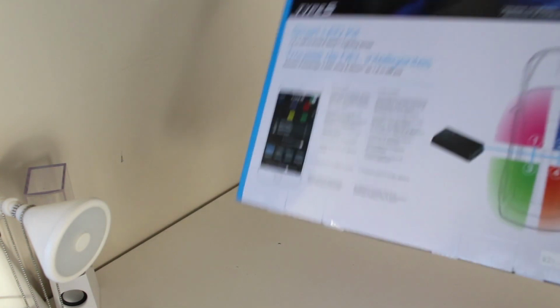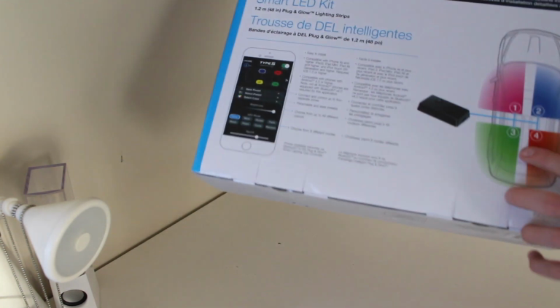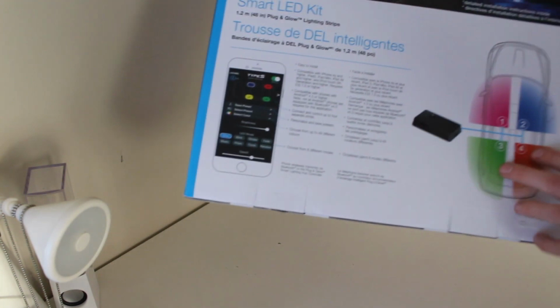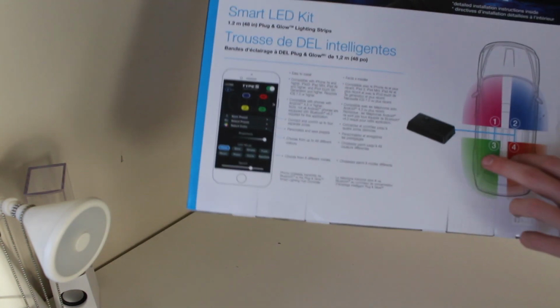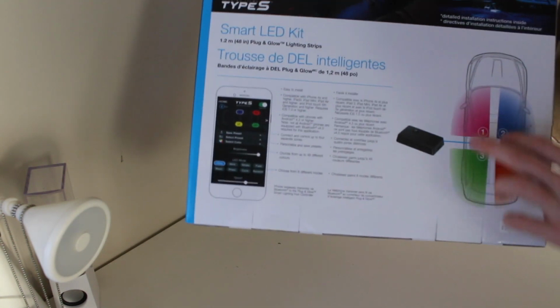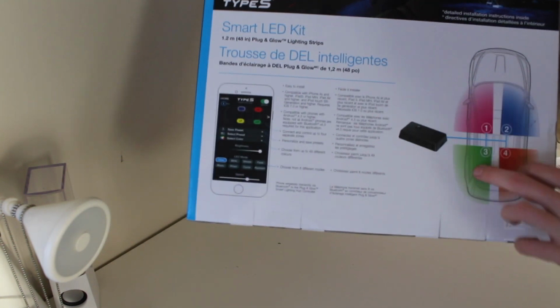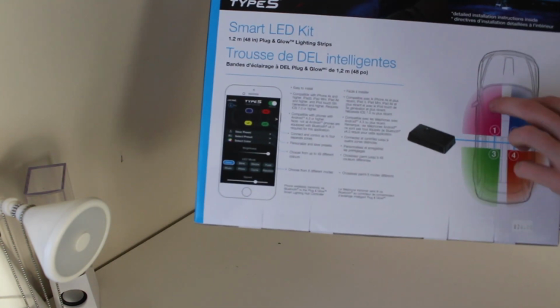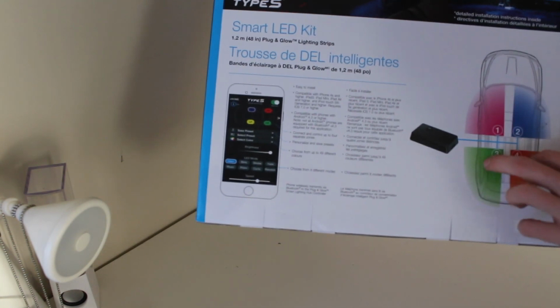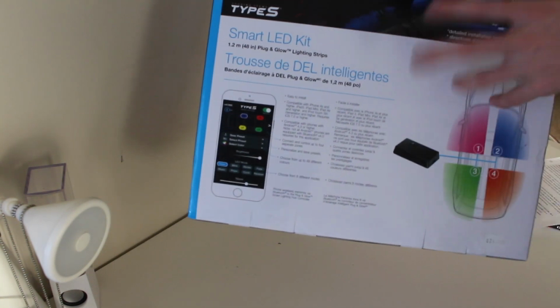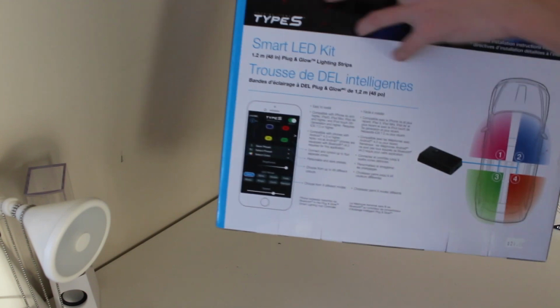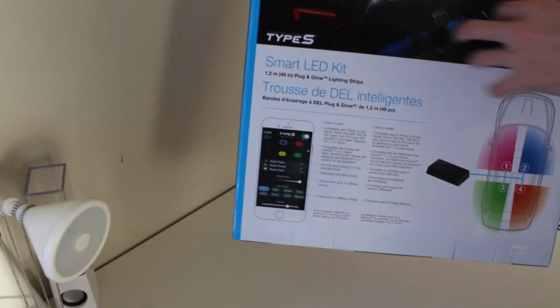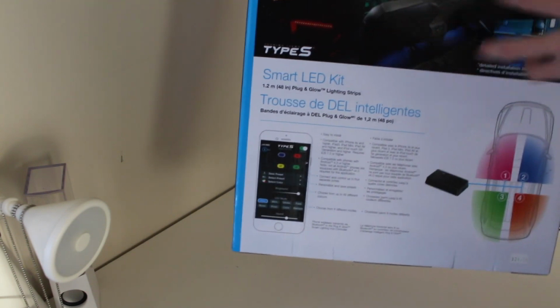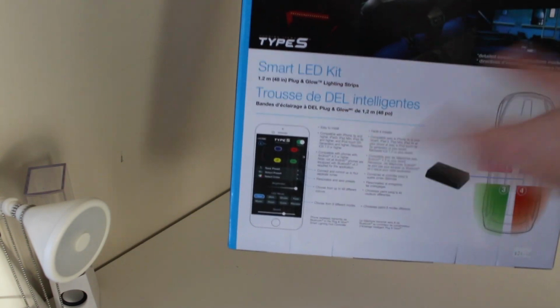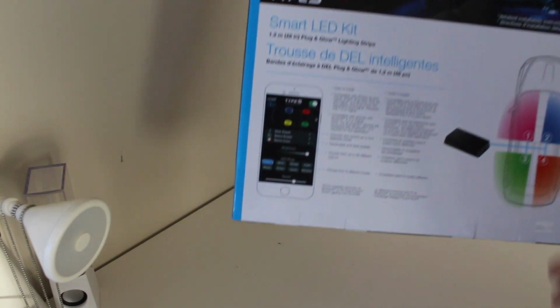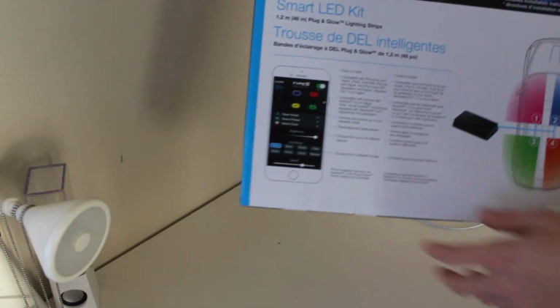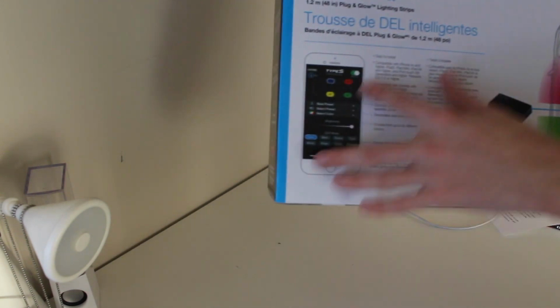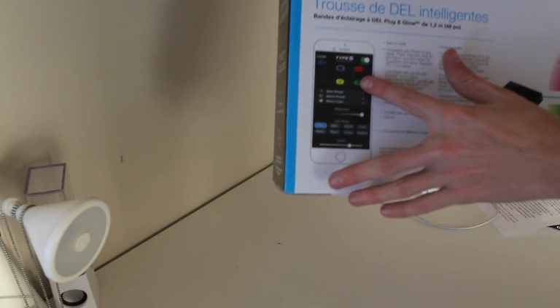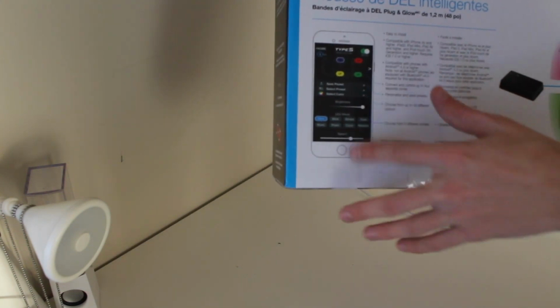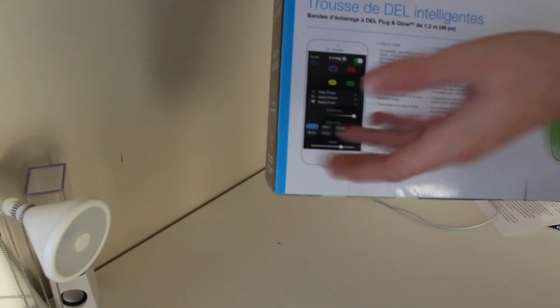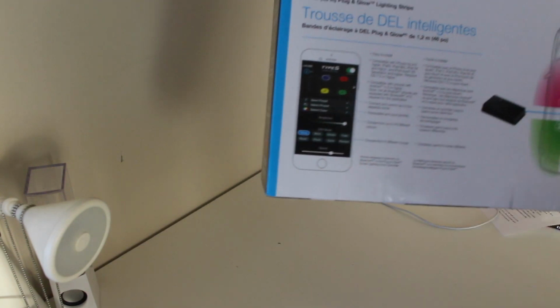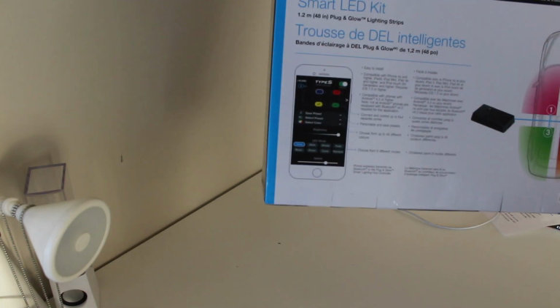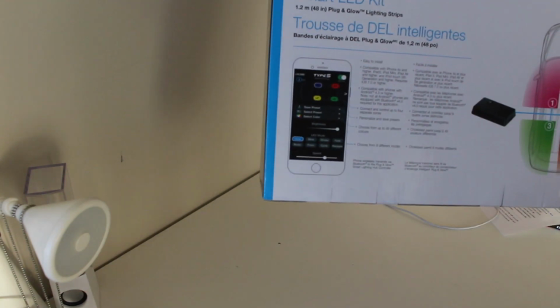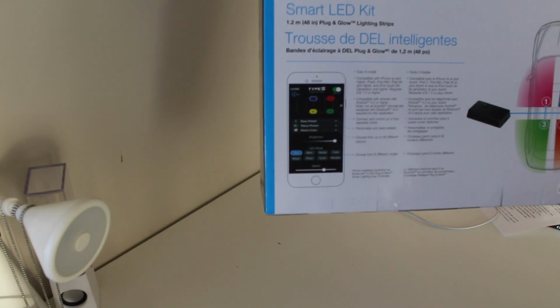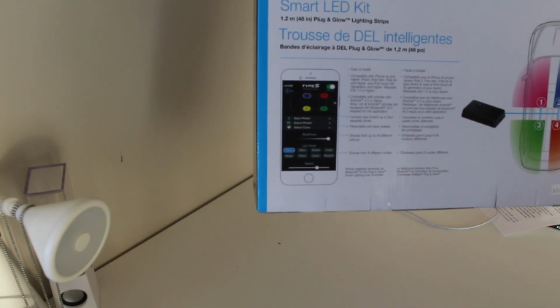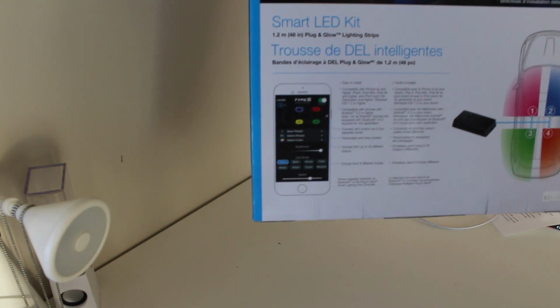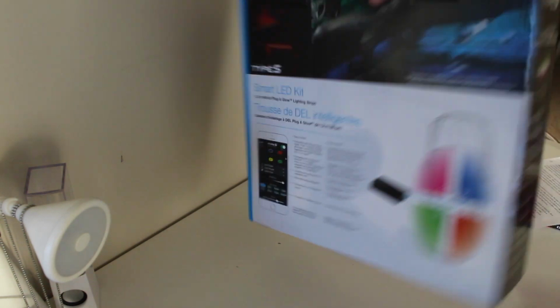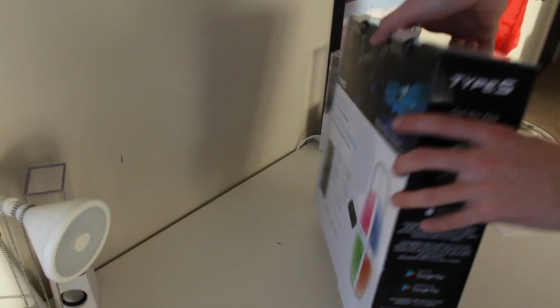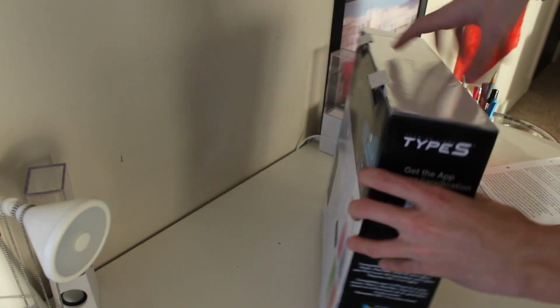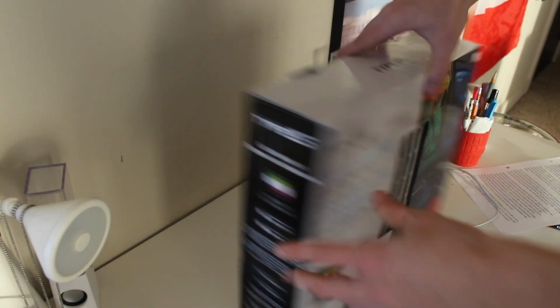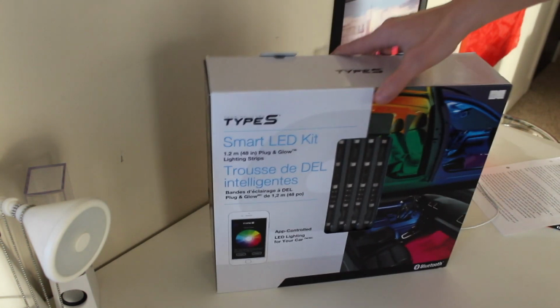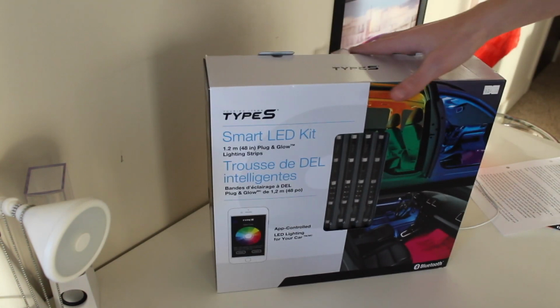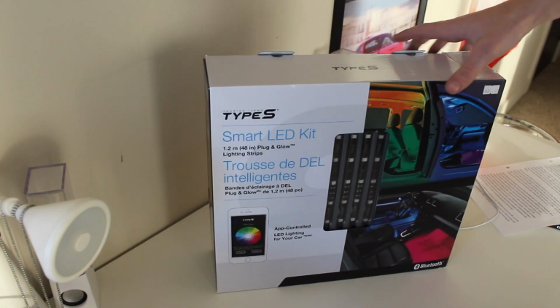Looks like this one is app controlled so that's pretty cool. And it looks like you can change all different parts — like each seat you can change to a different color — and a ton of cool different features. So super excited, let's open it up.